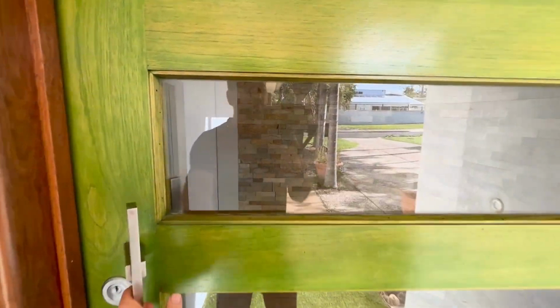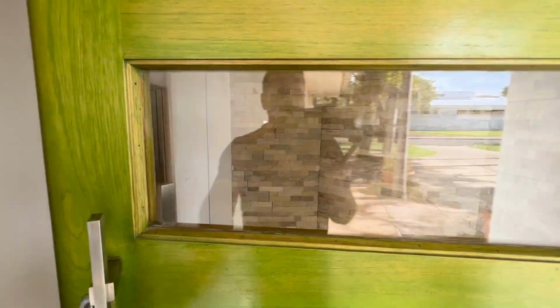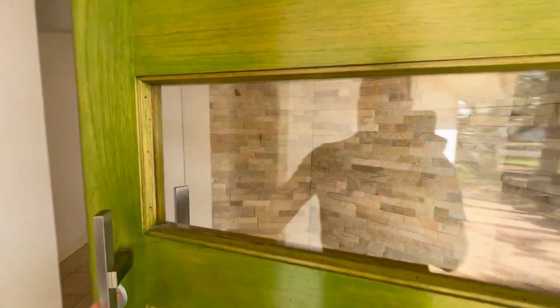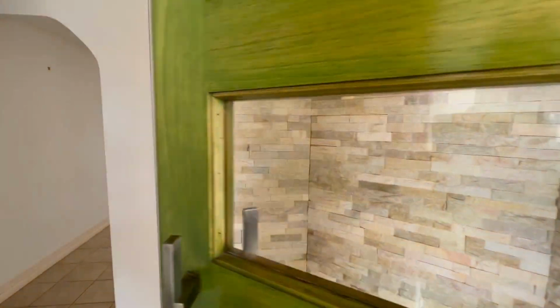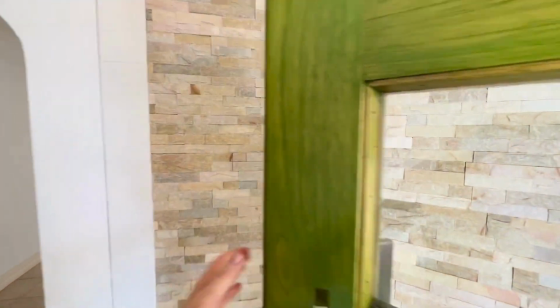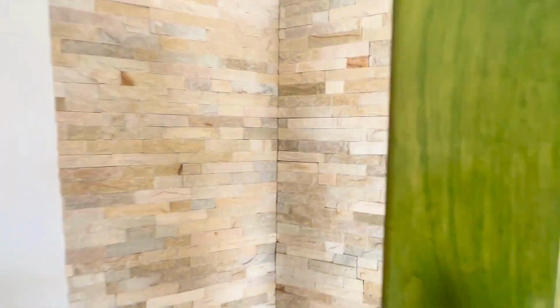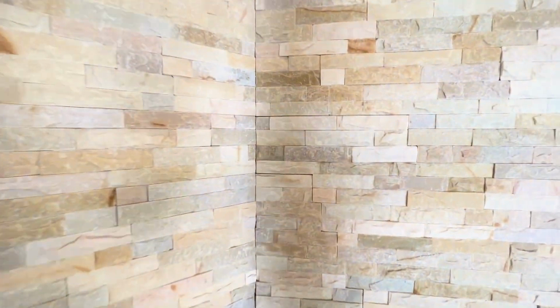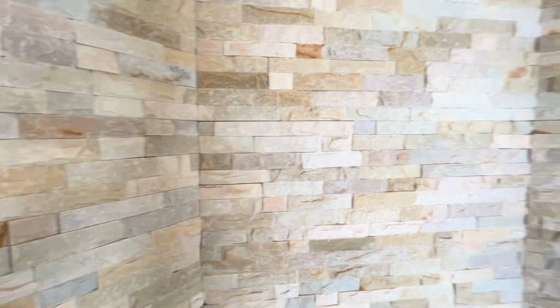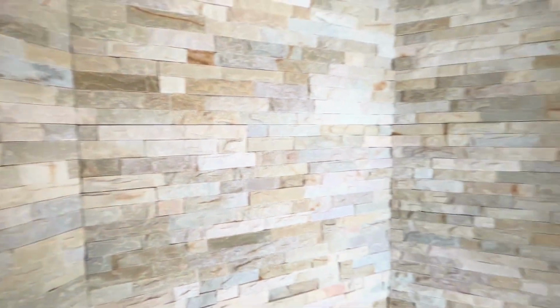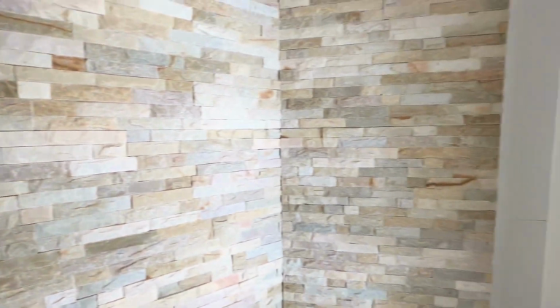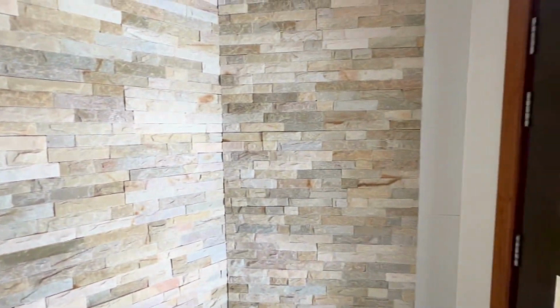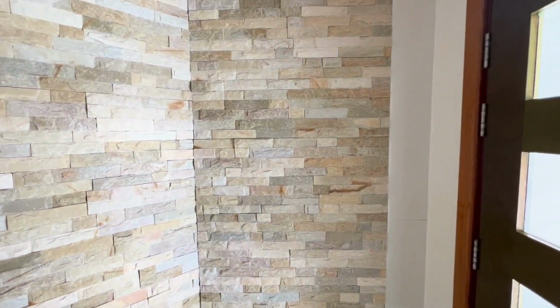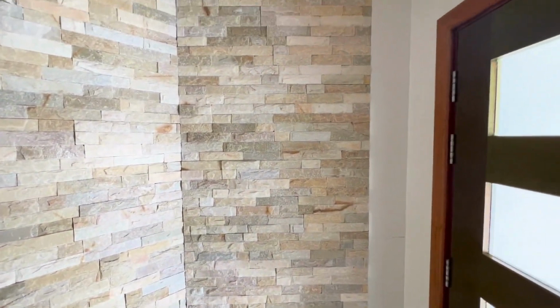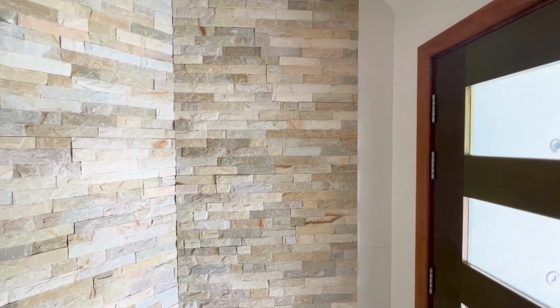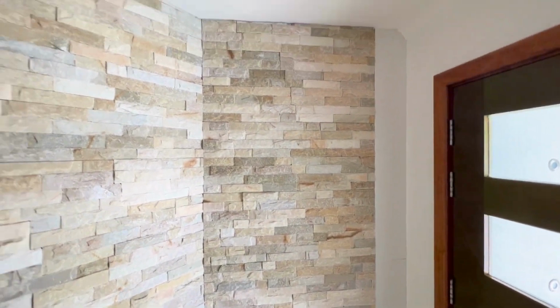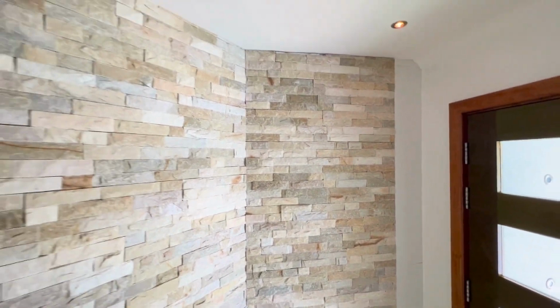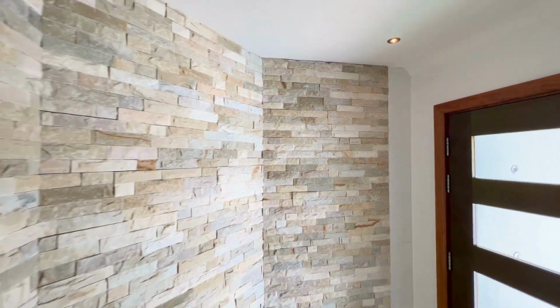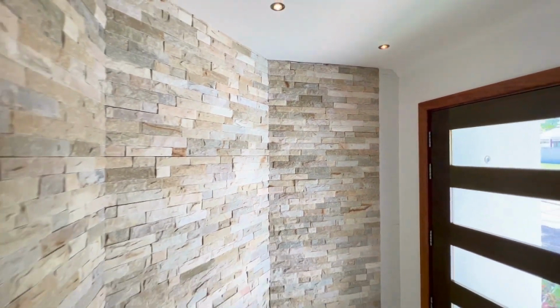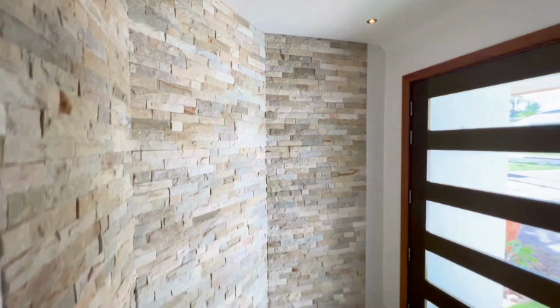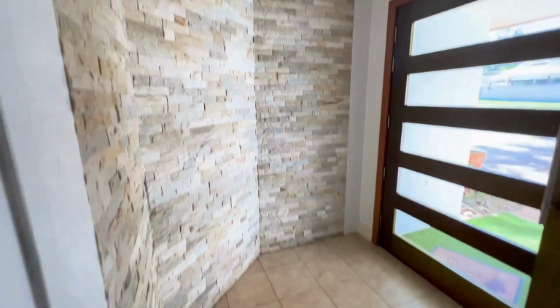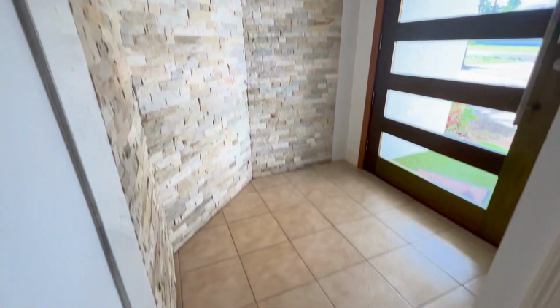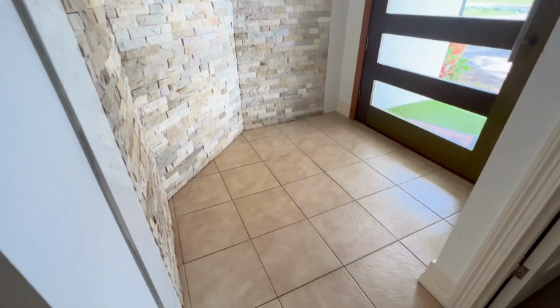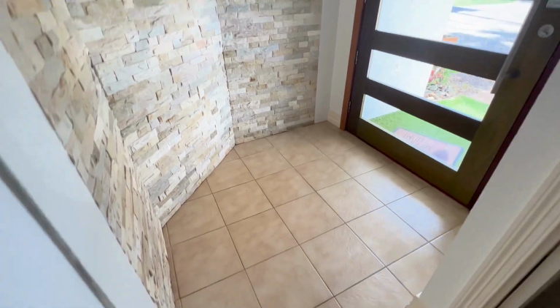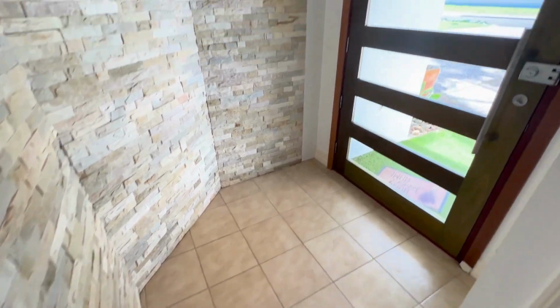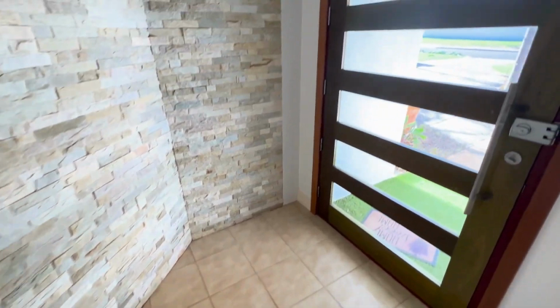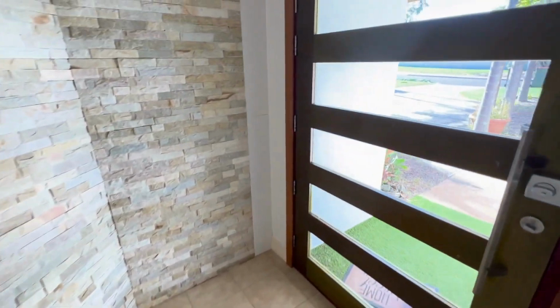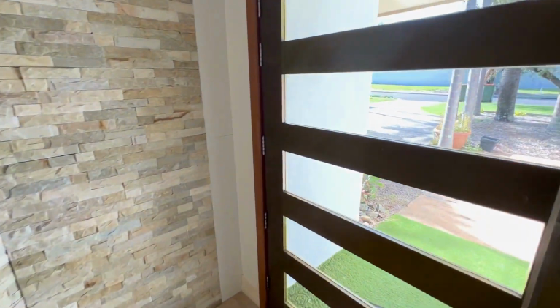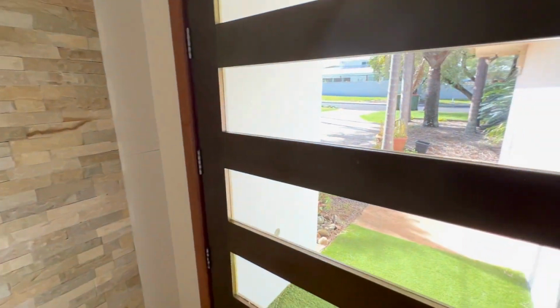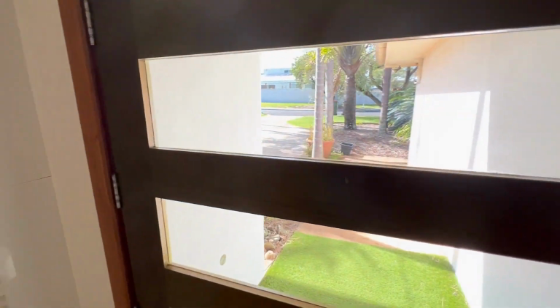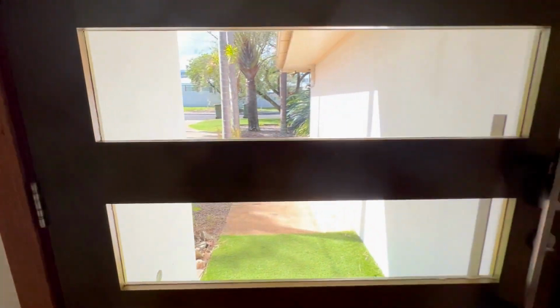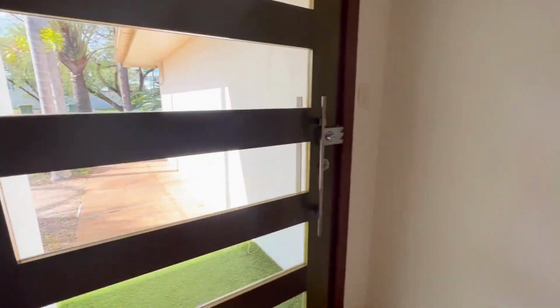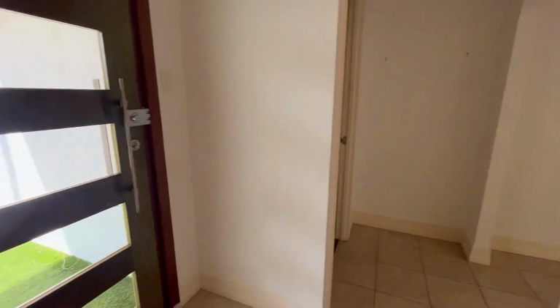Through this wide main door, it's a separate entrance area with this great feature wall. So you can answer the door and greet people with total privacy to the rest of the house.